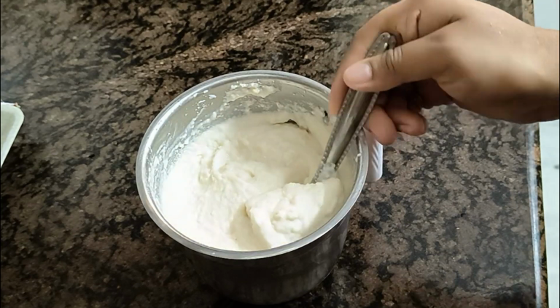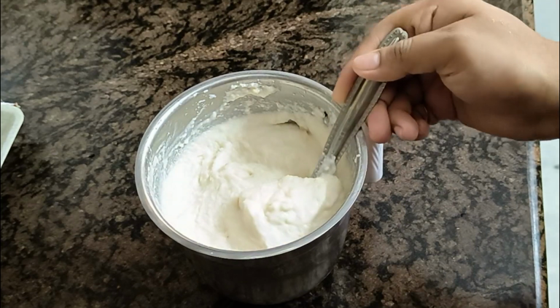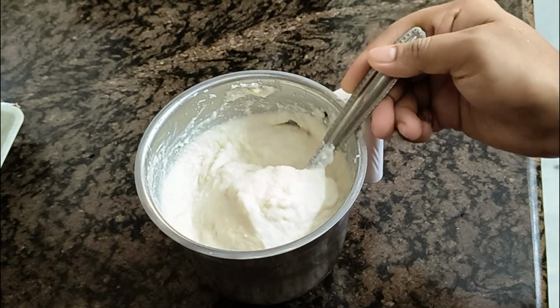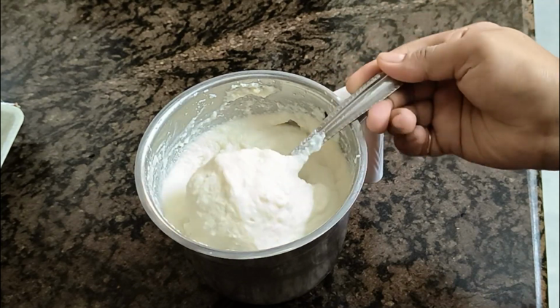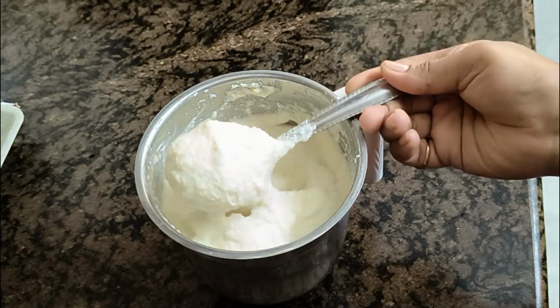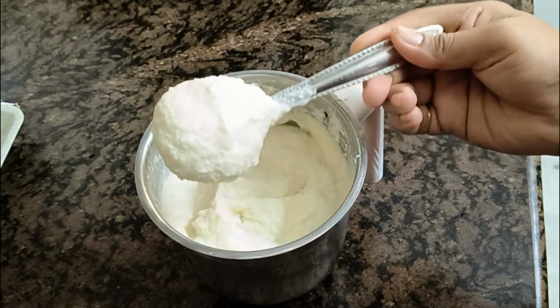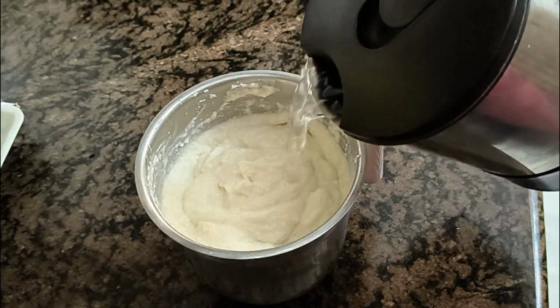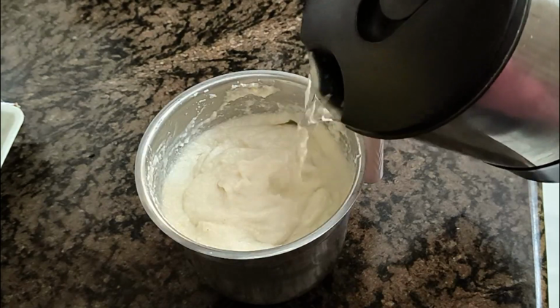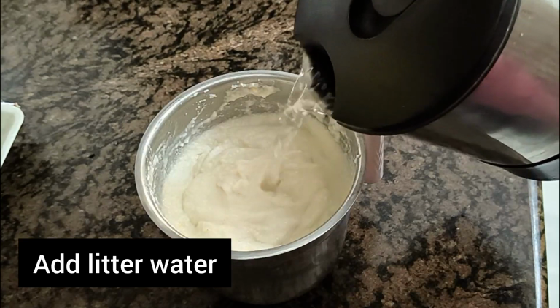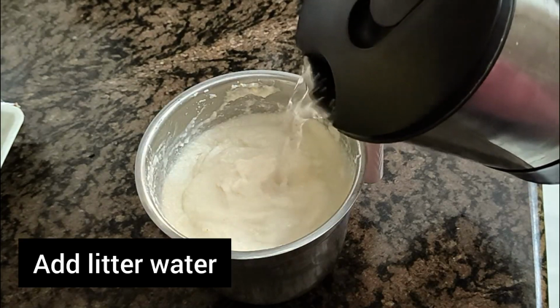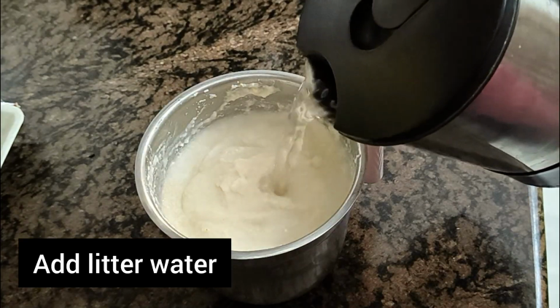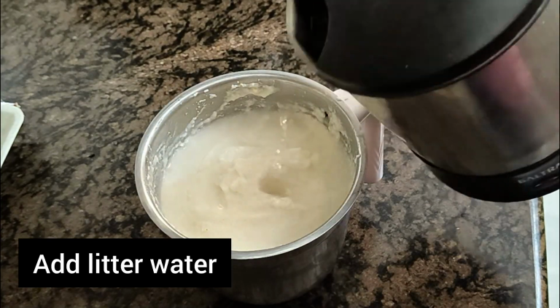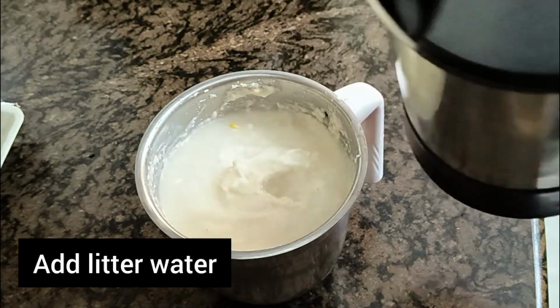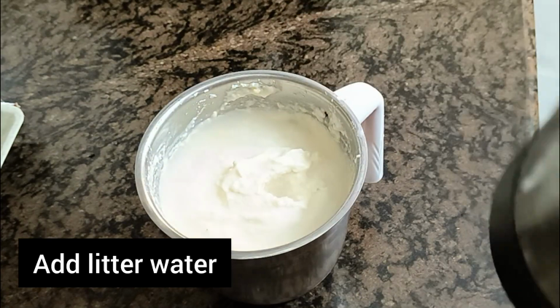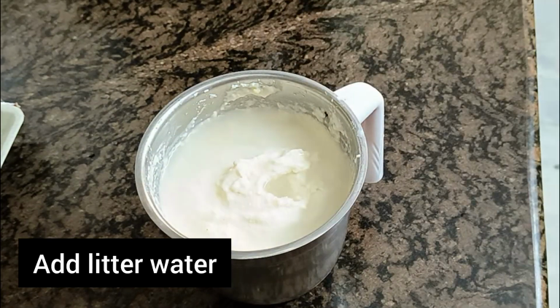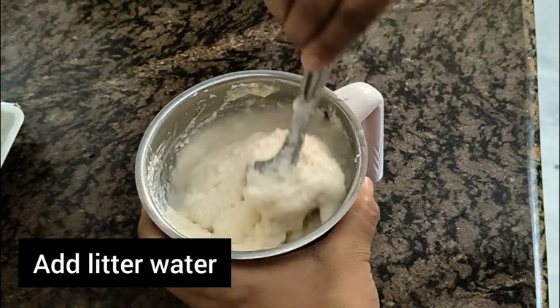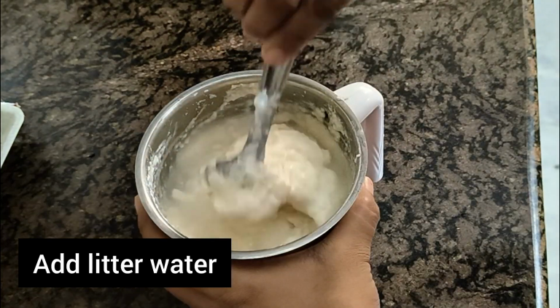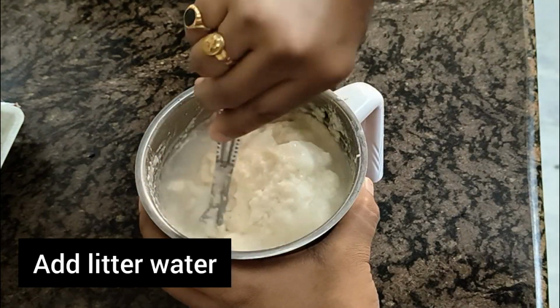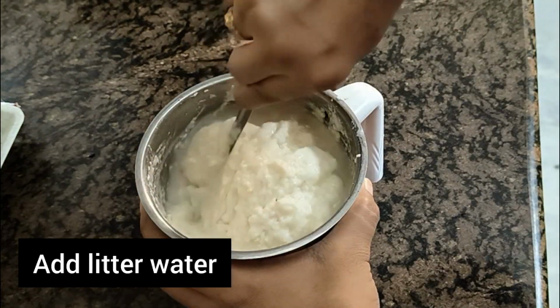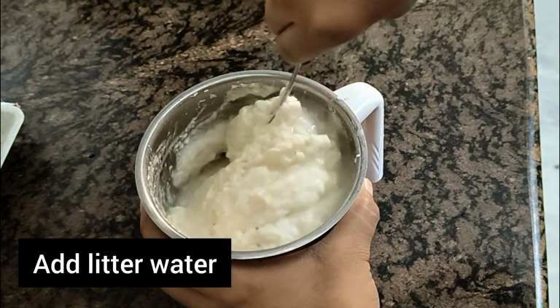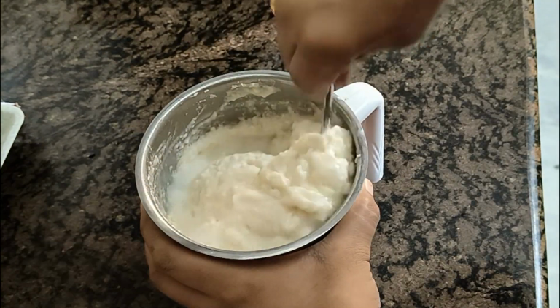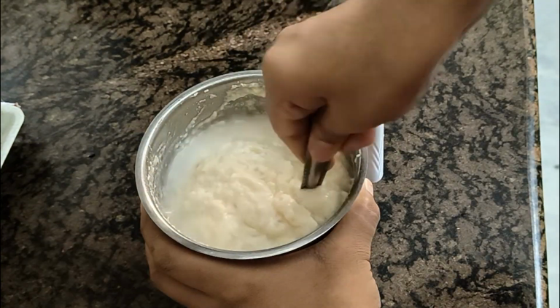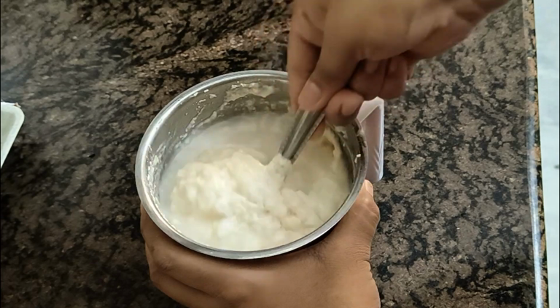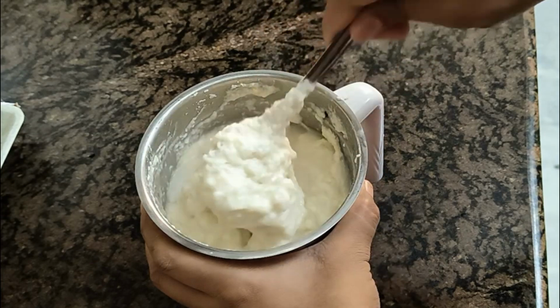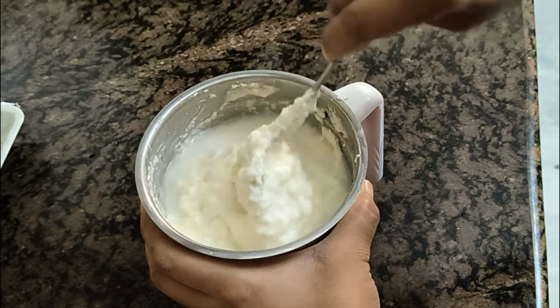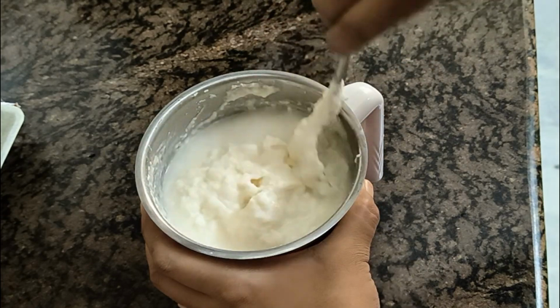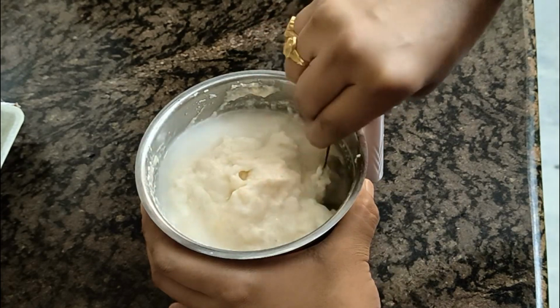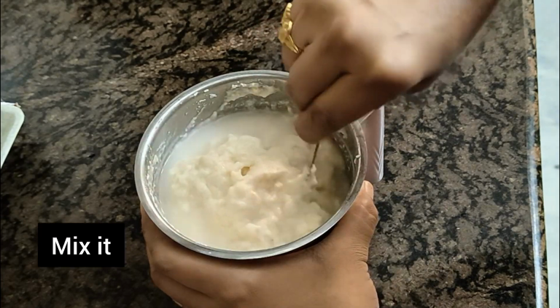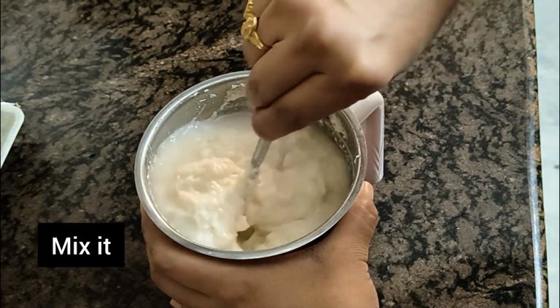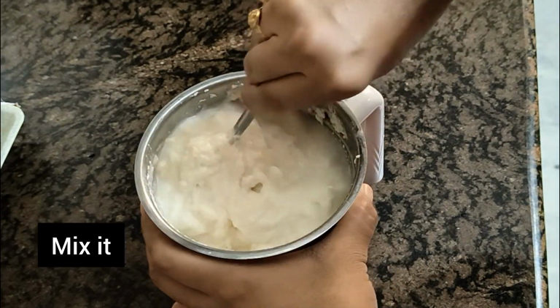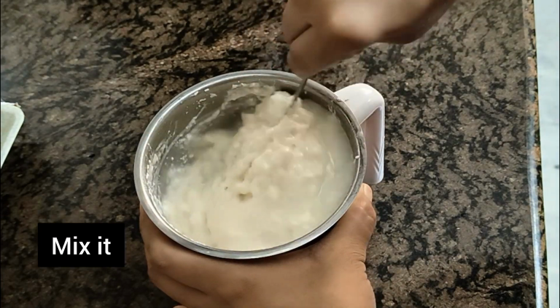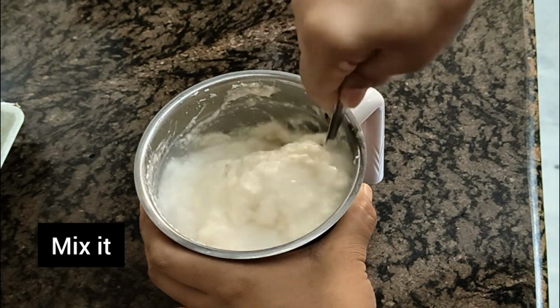Put in 3 cups. Wait until they steam up. For 4 cups of rice, we will add 3 cups of rice. Let's add a little water.